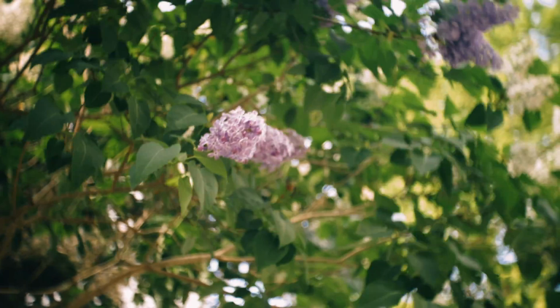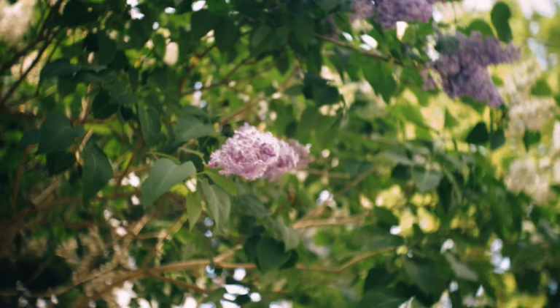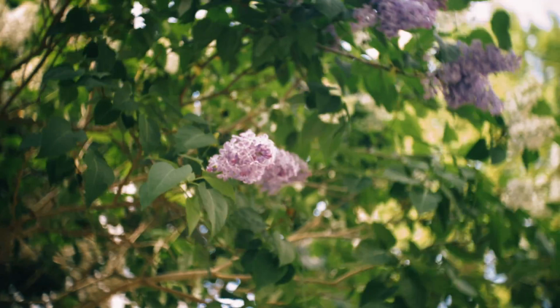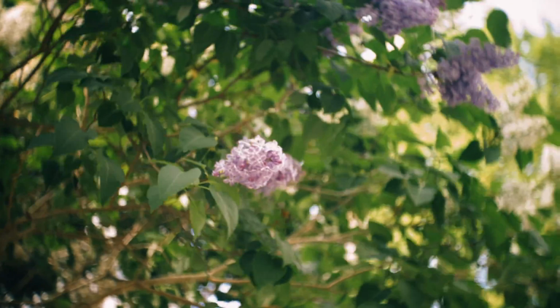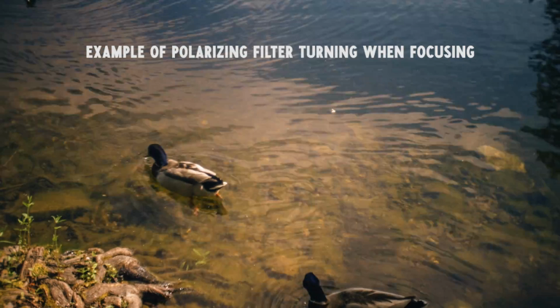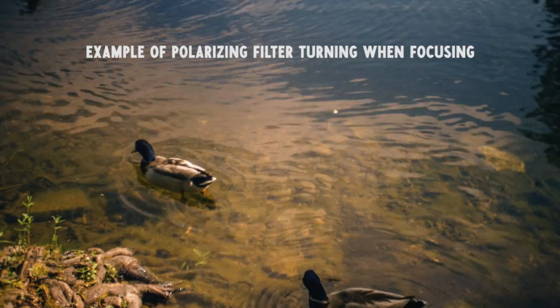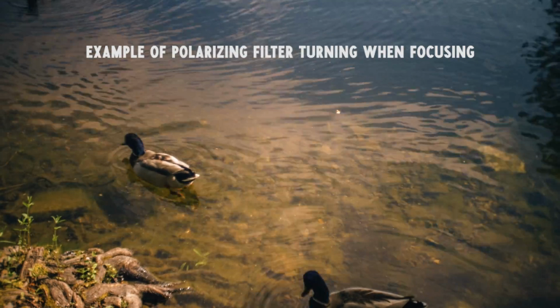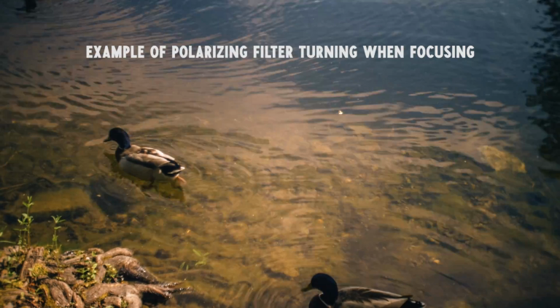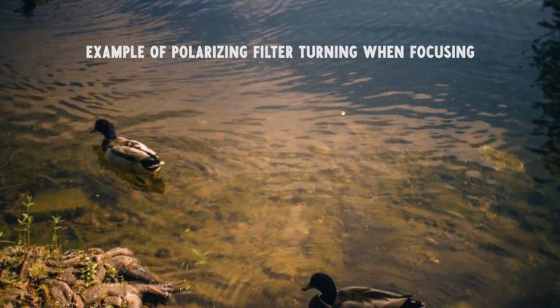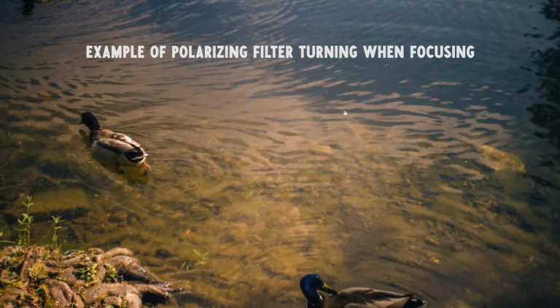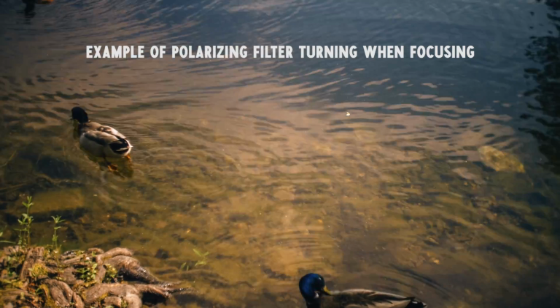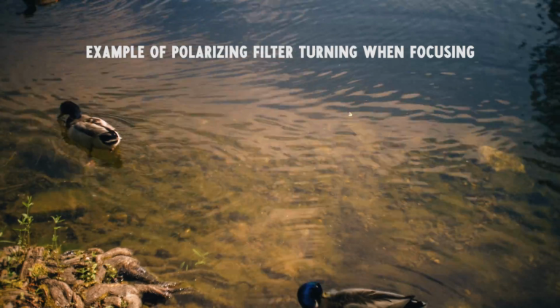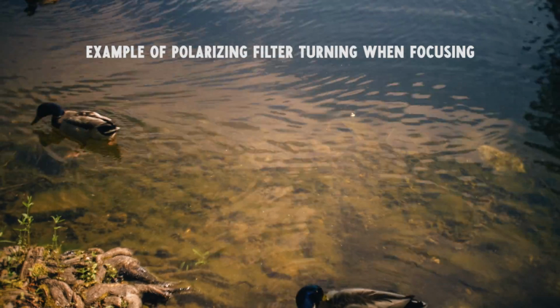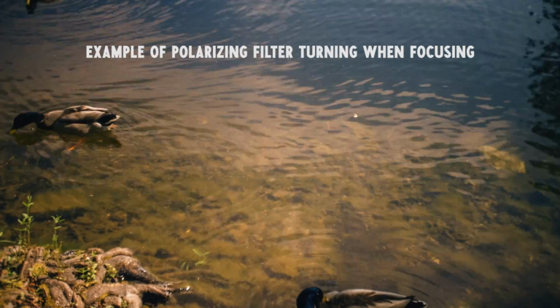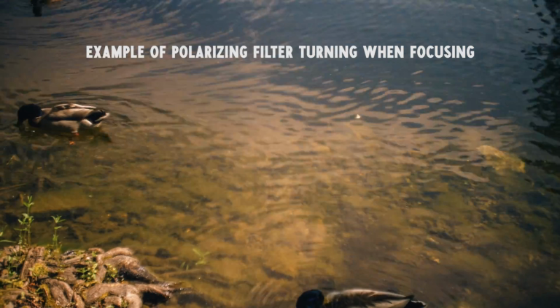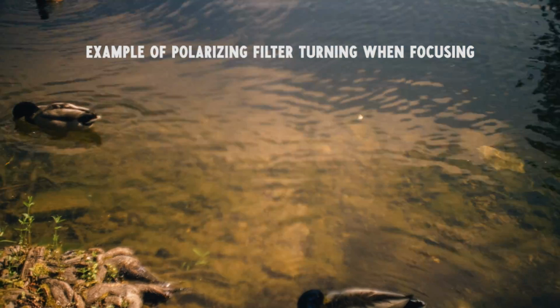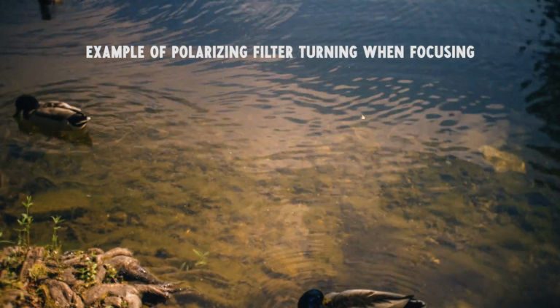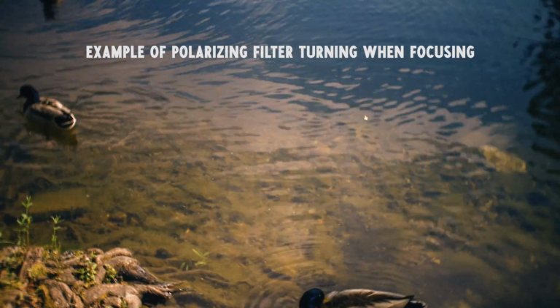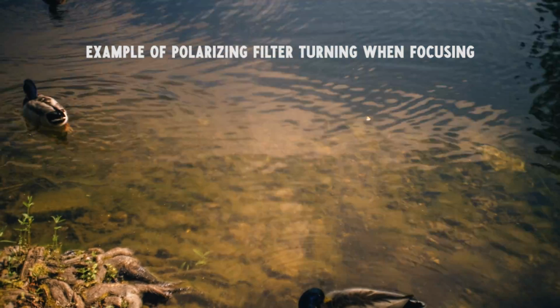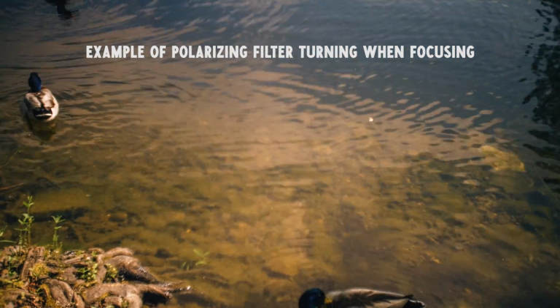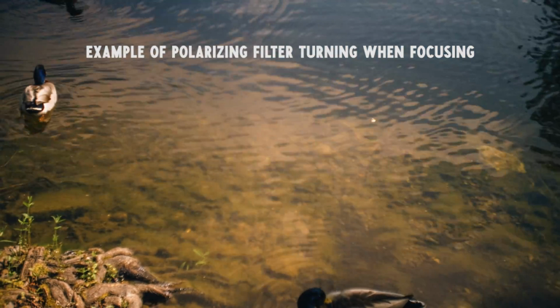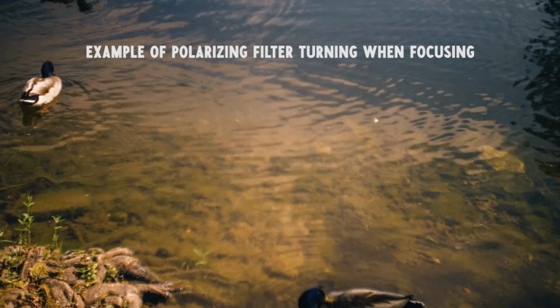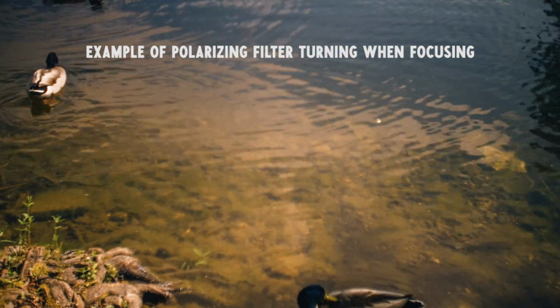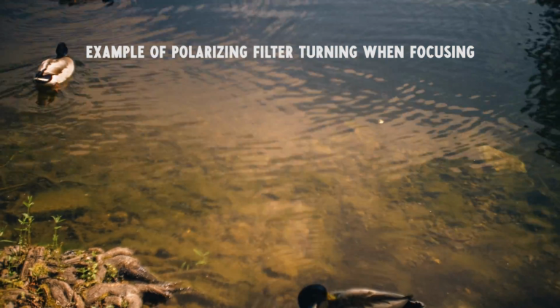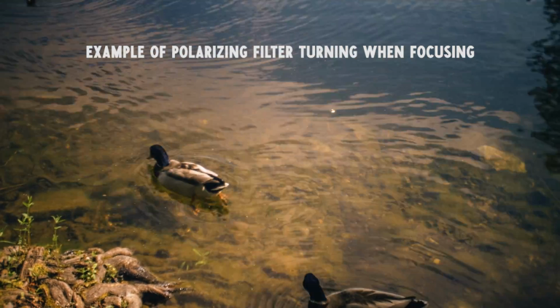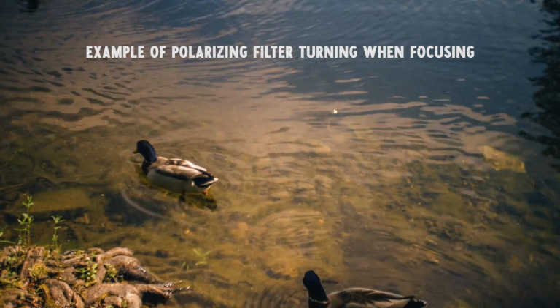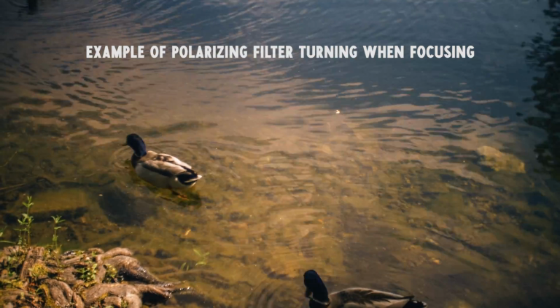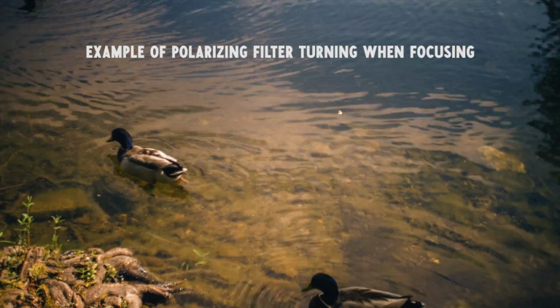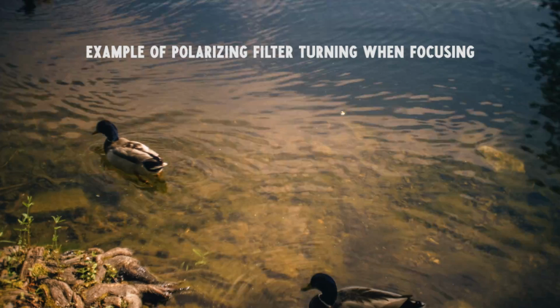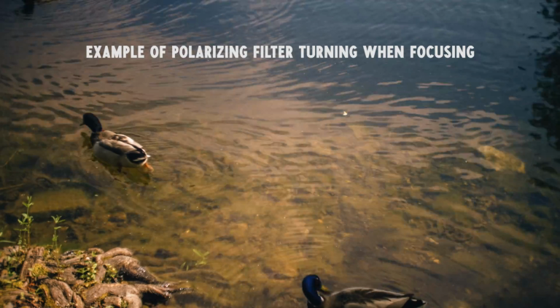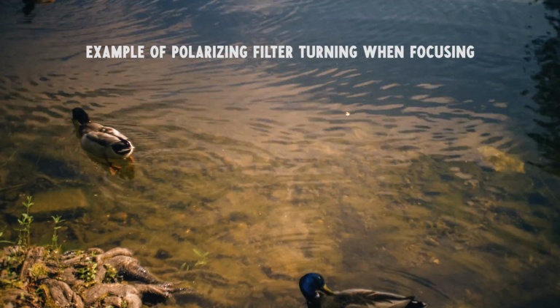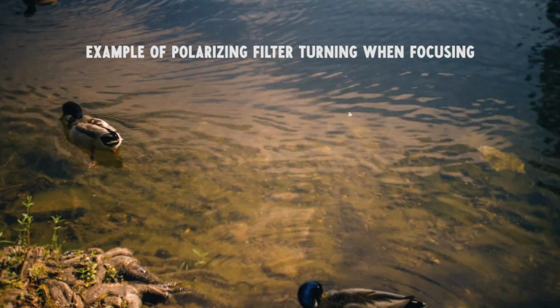Furthermore, turning the focus ring means that the filter thread is also turning, which is a bummer when using polarizing filters or shooting using anamorphic adapters.